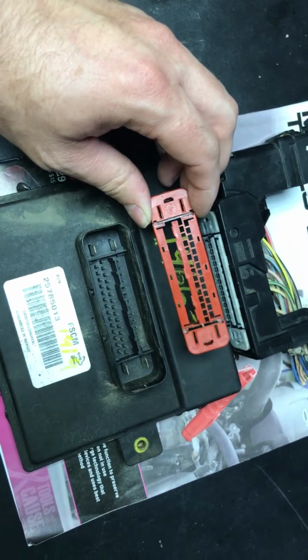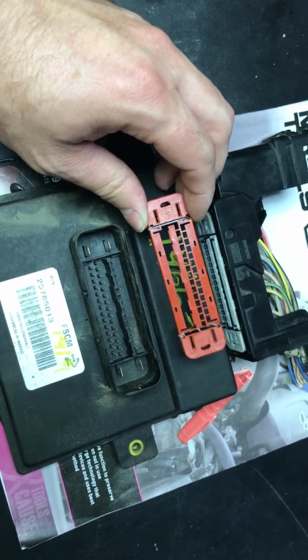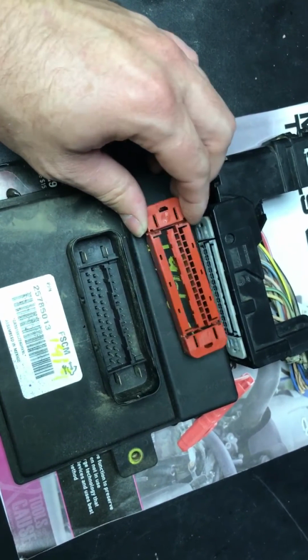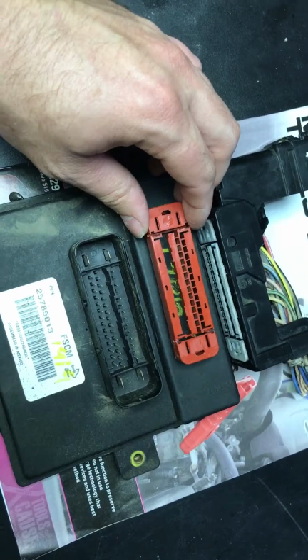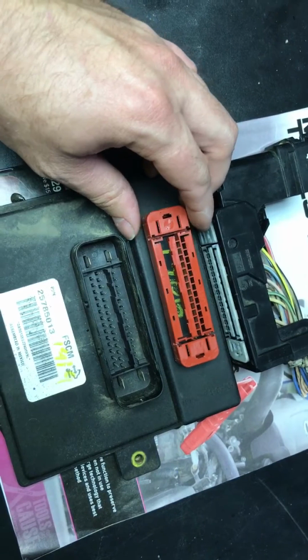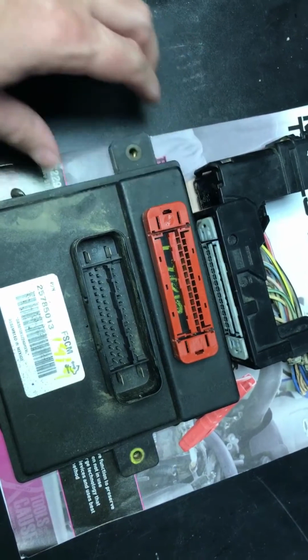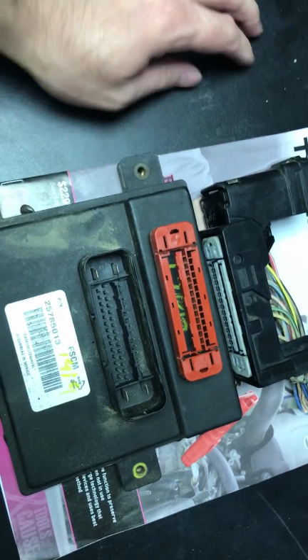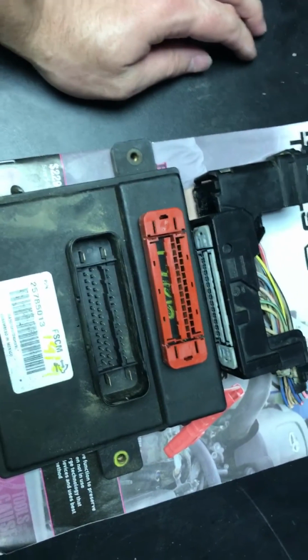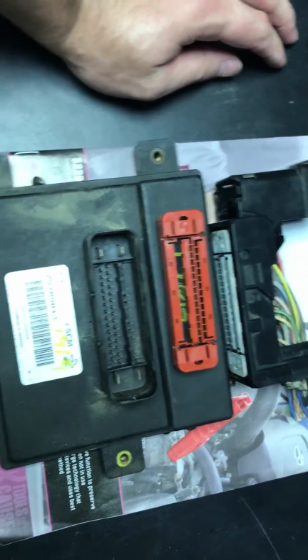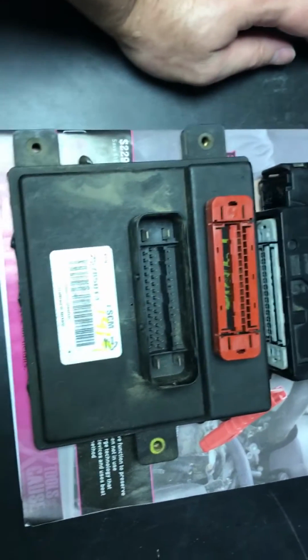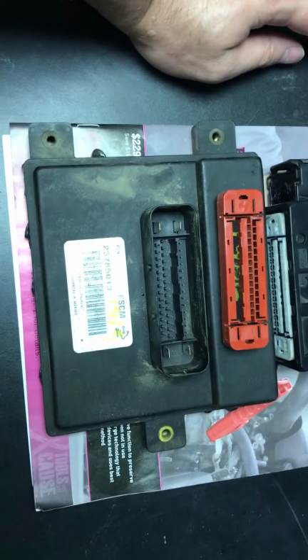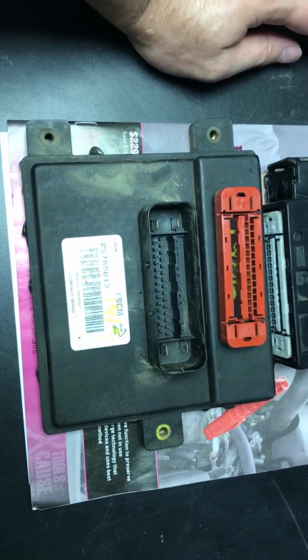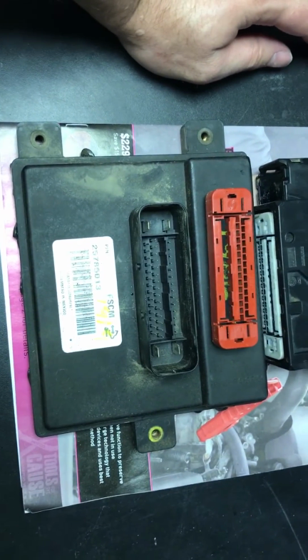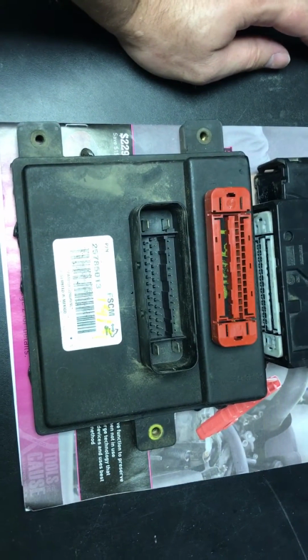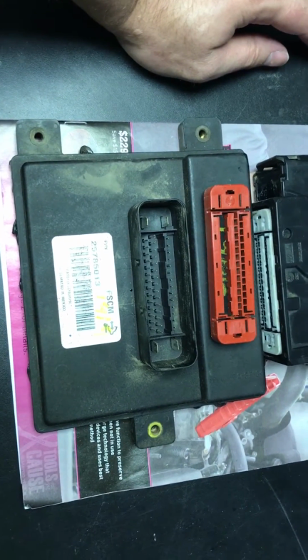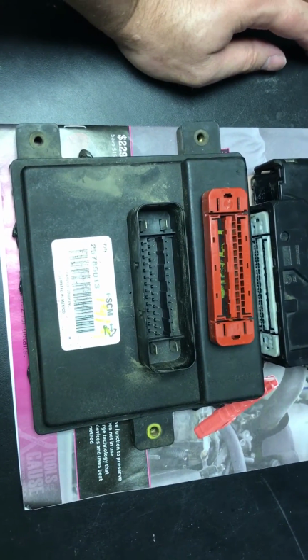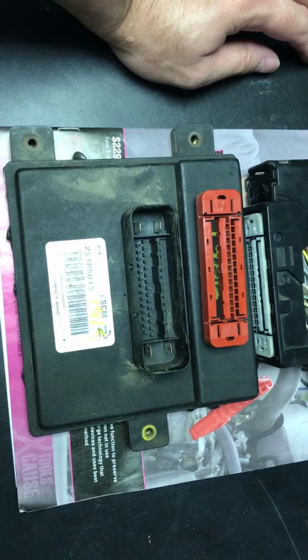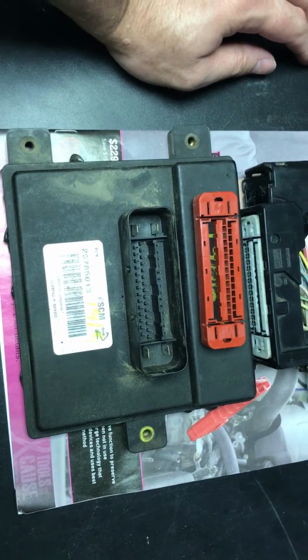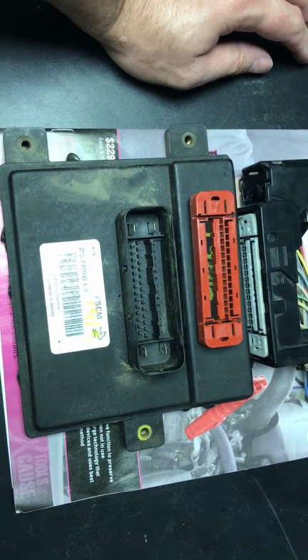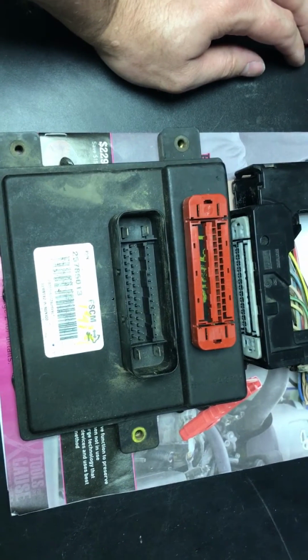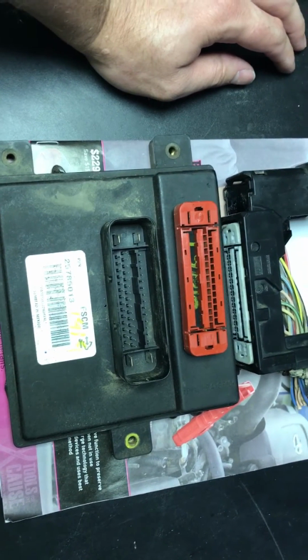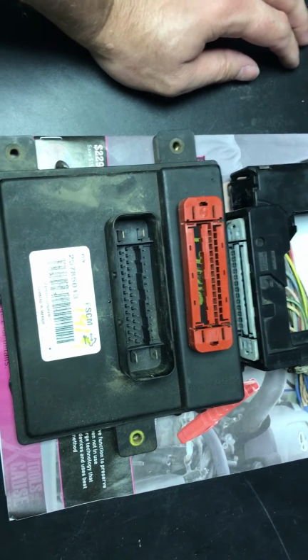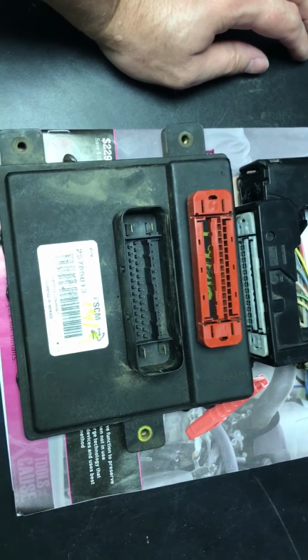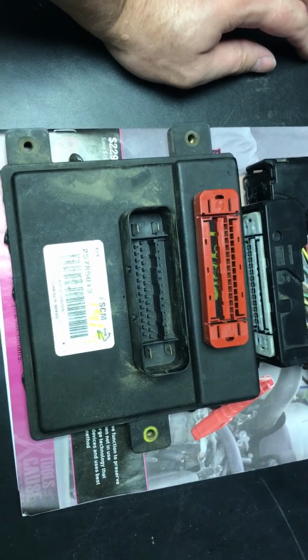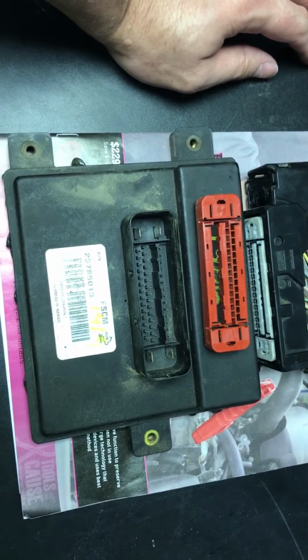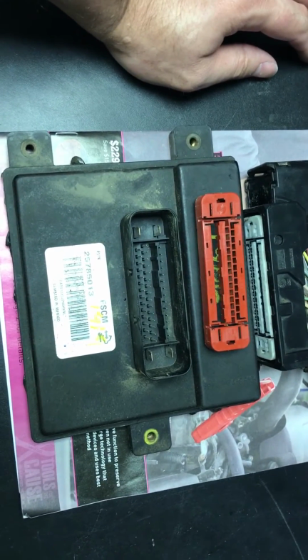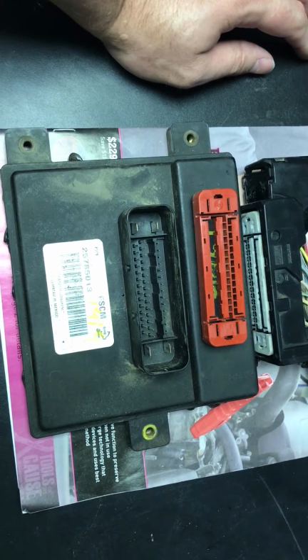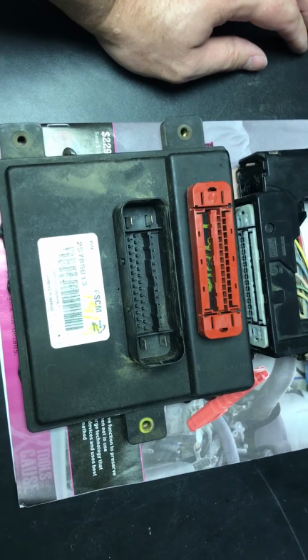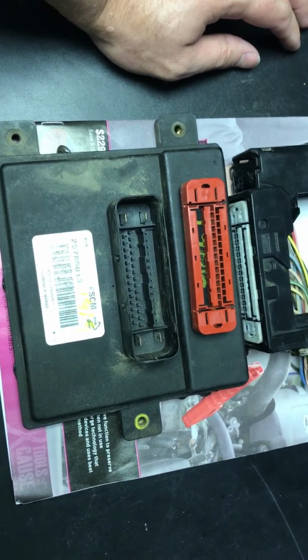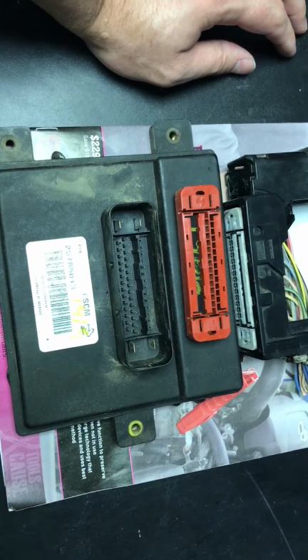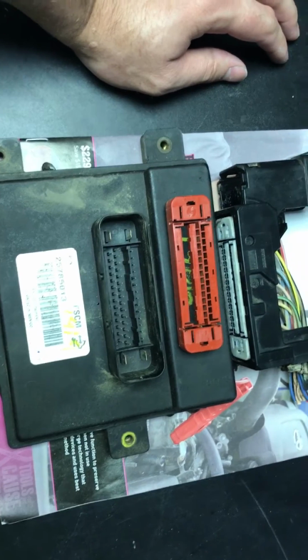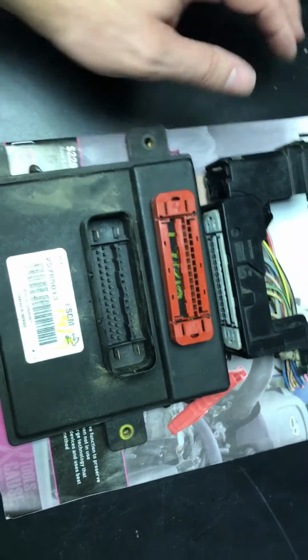This particular customer from a couple weeks ago actually drilled new holes for the new module thinking it was different — and clearly that wasn't the case. It wasn't necessary because it wasn't the right module.